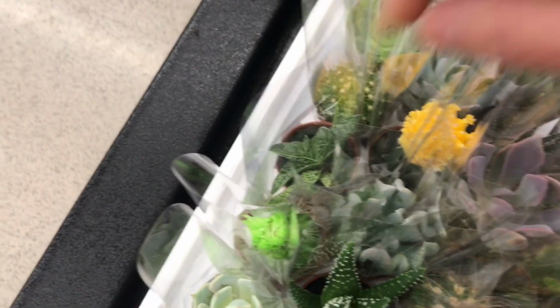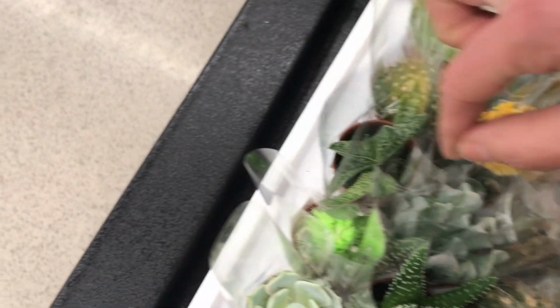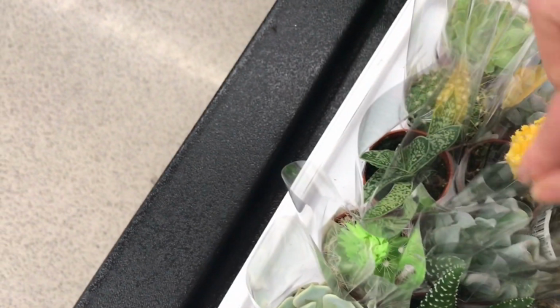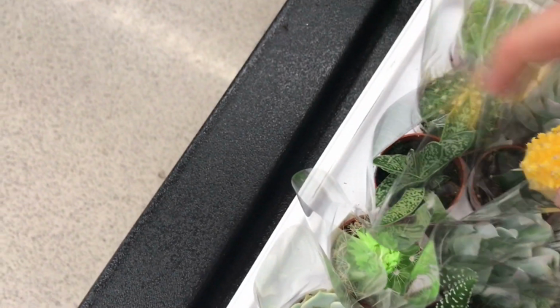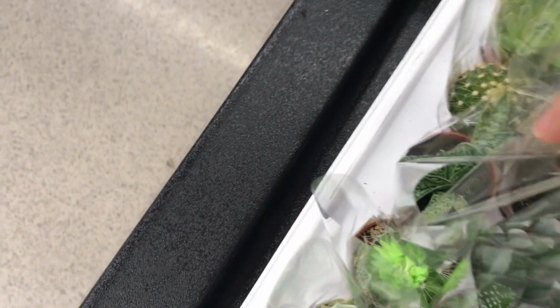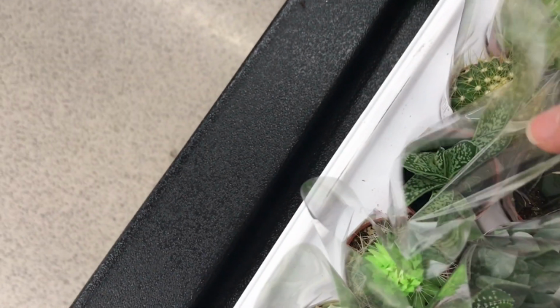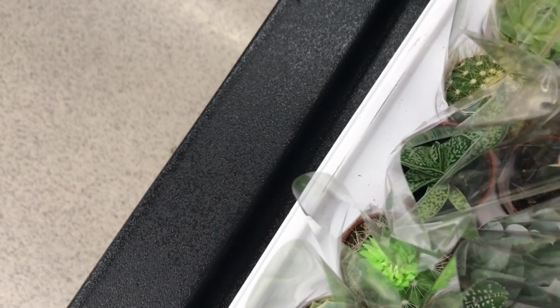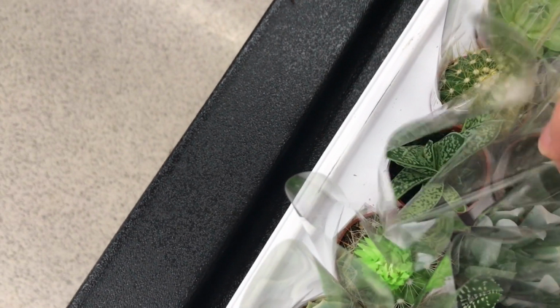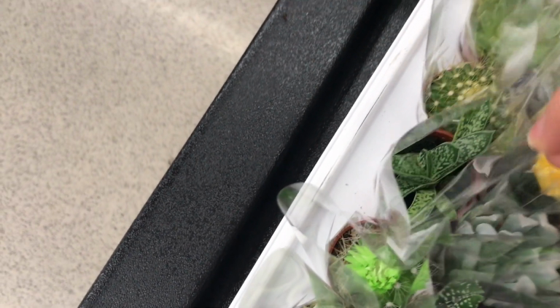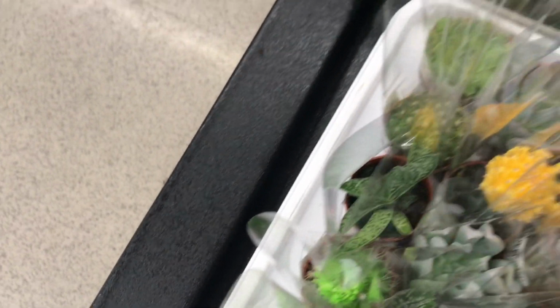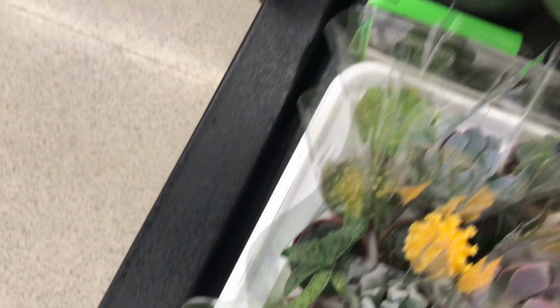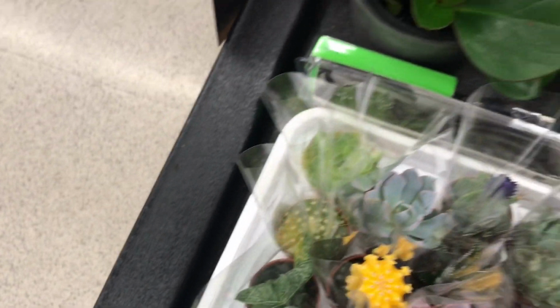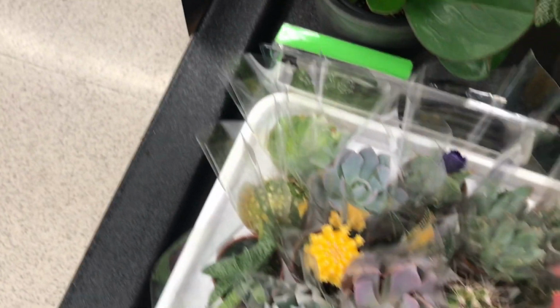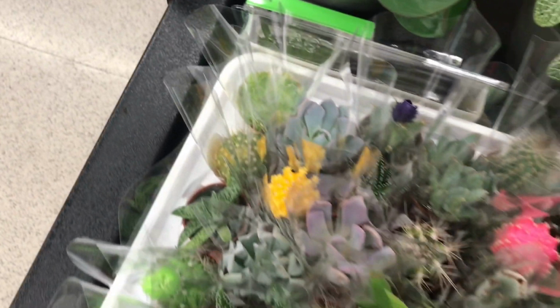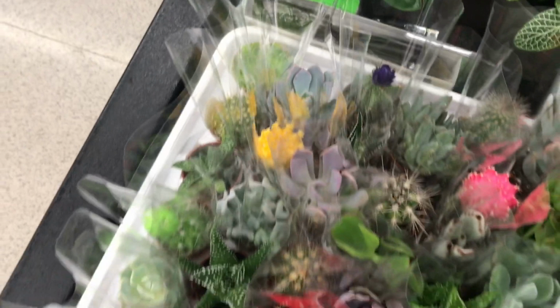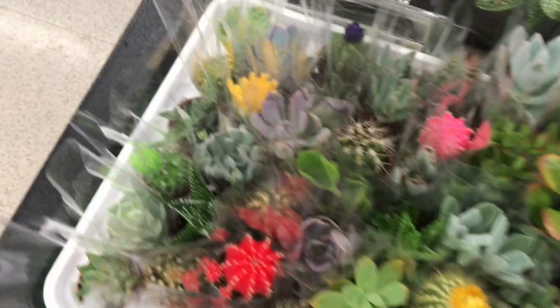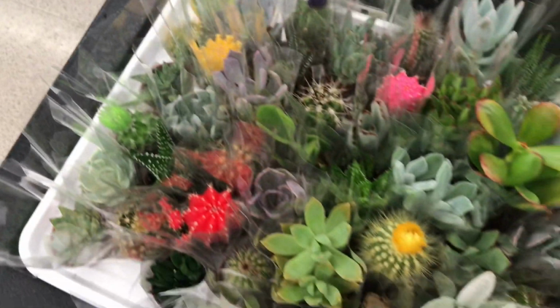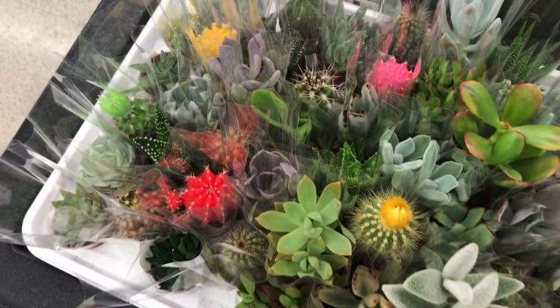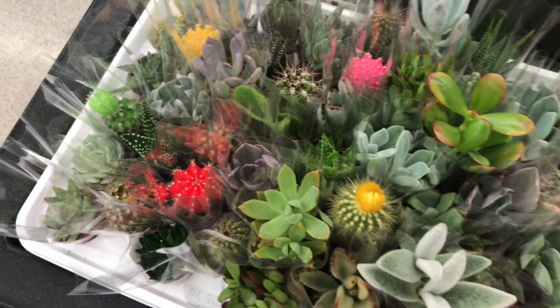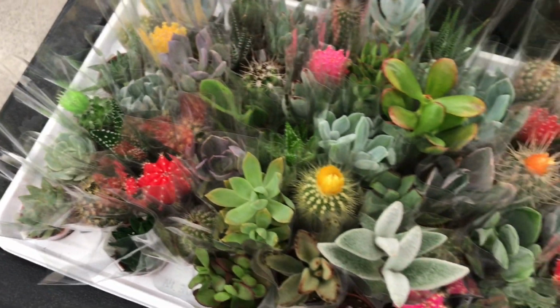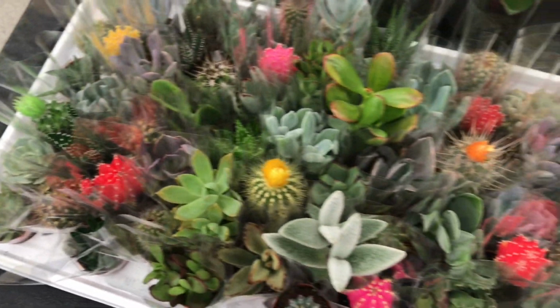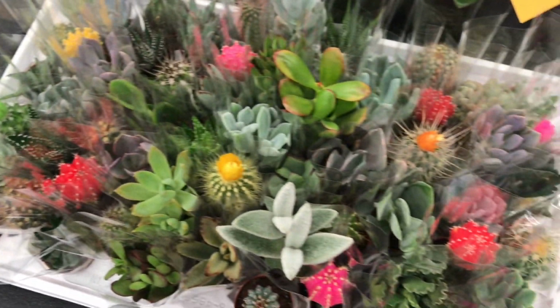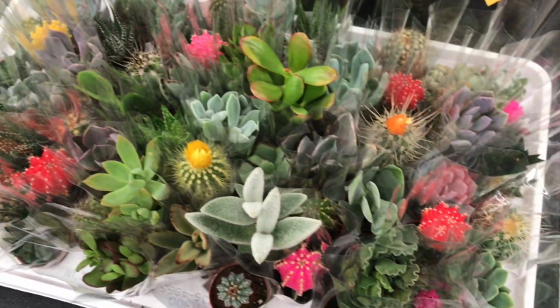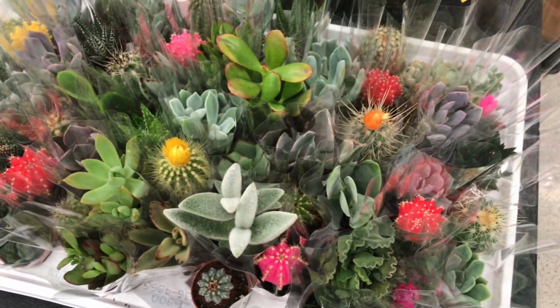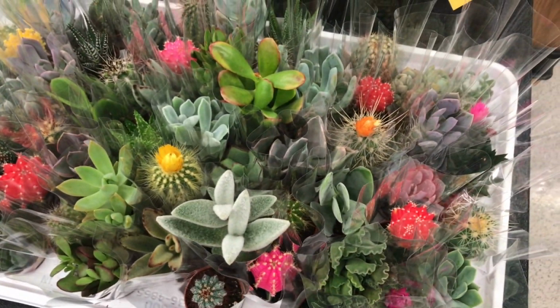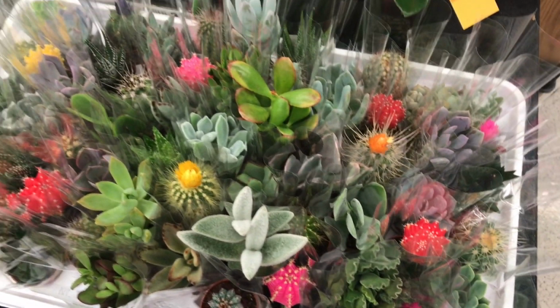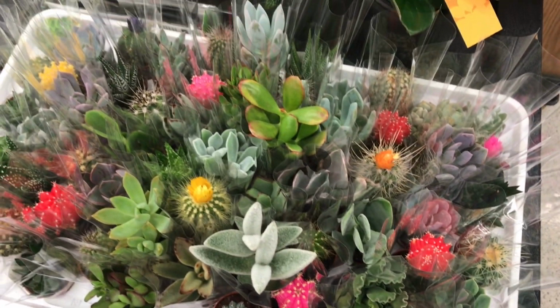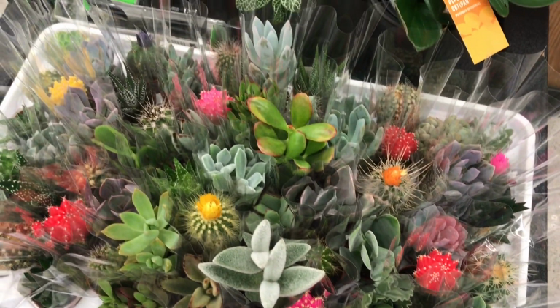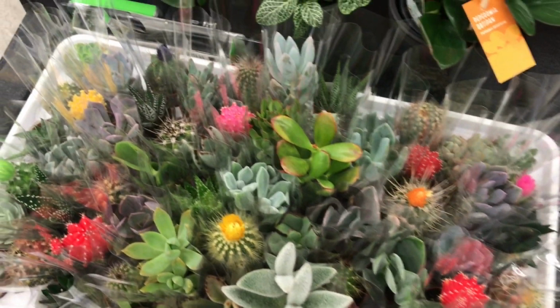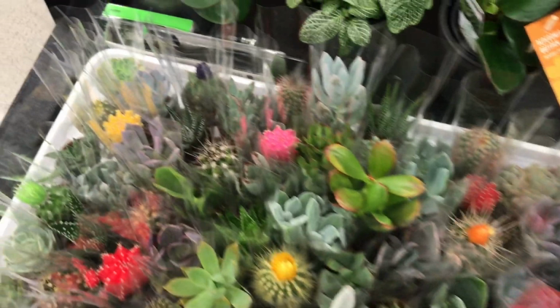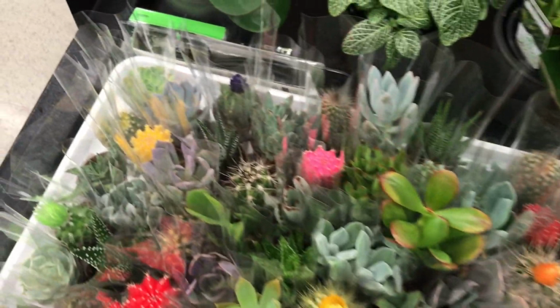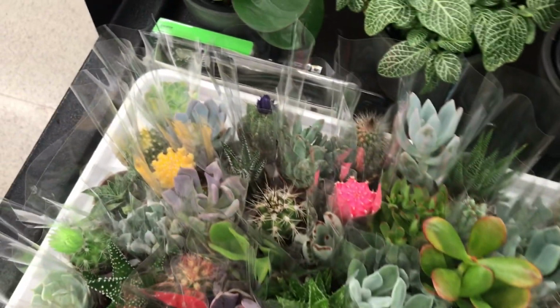Another Debbie. There's a little Graptoveria. Yeah, so really cool. So check your grocery store — sometimes they get a nice selection of succulents and cactus.